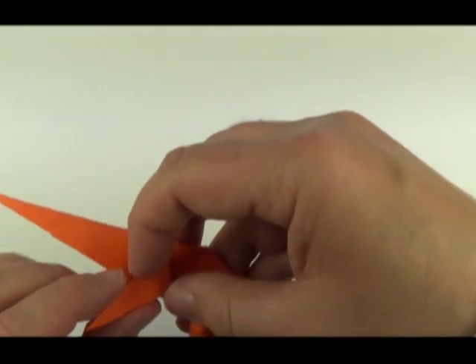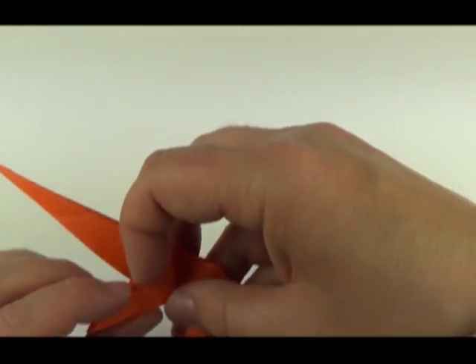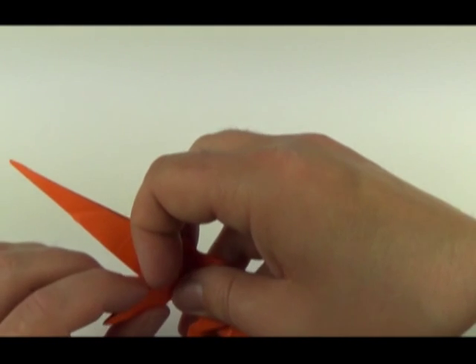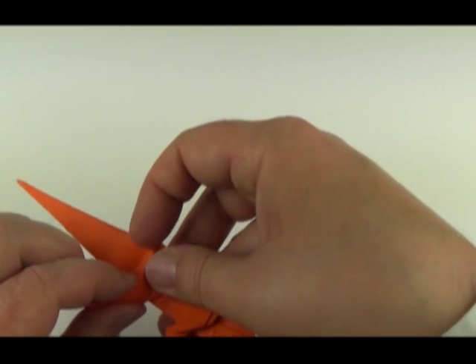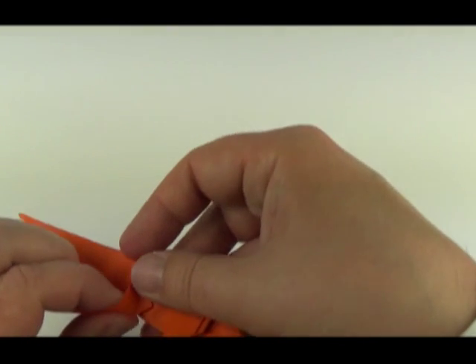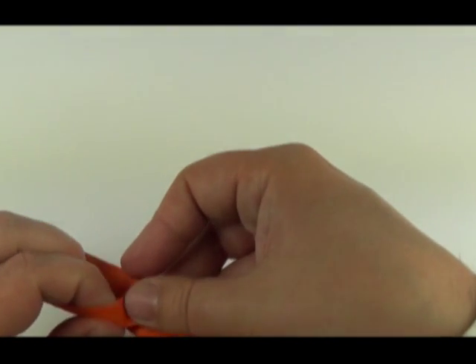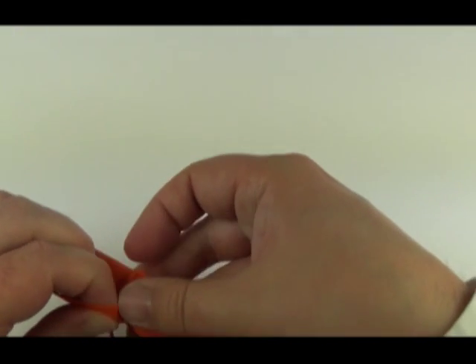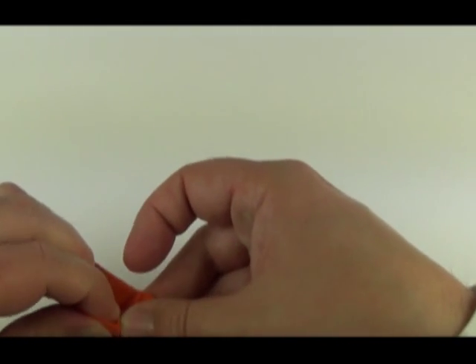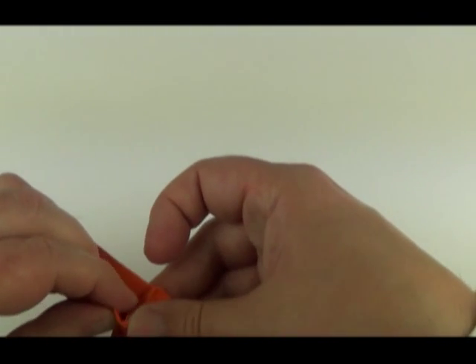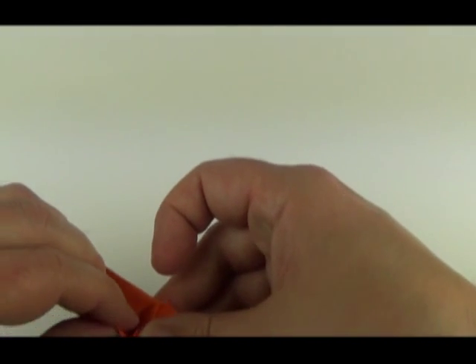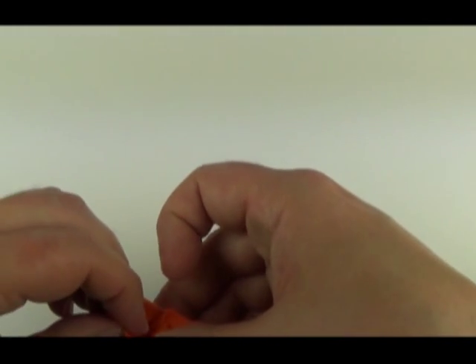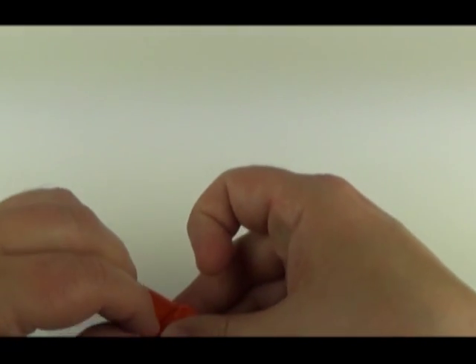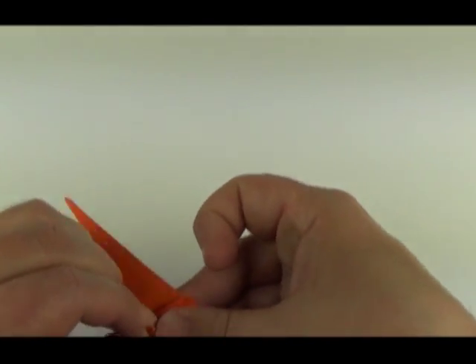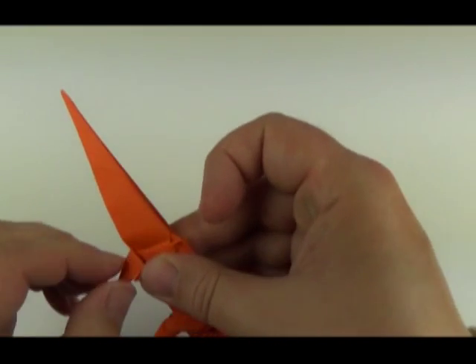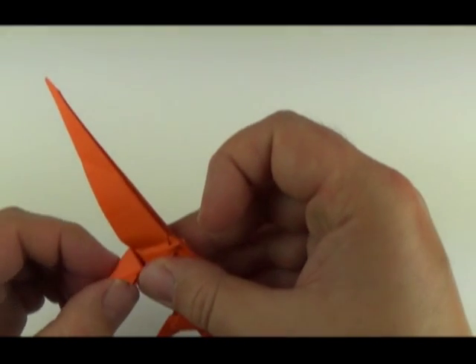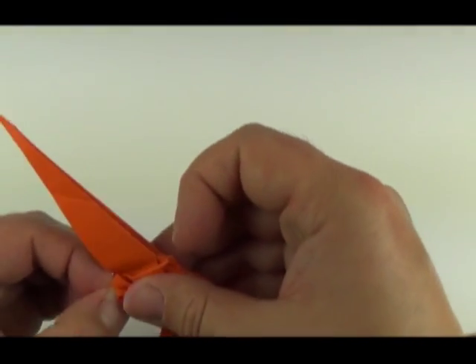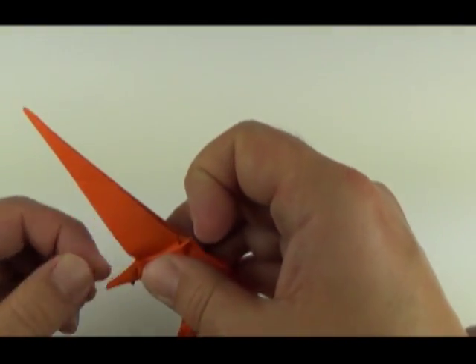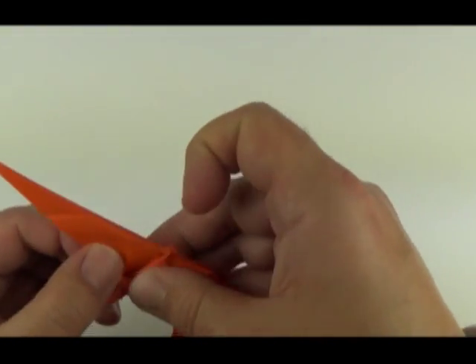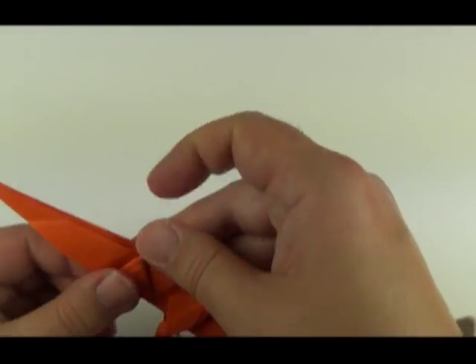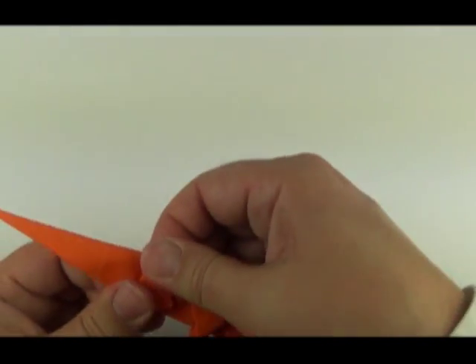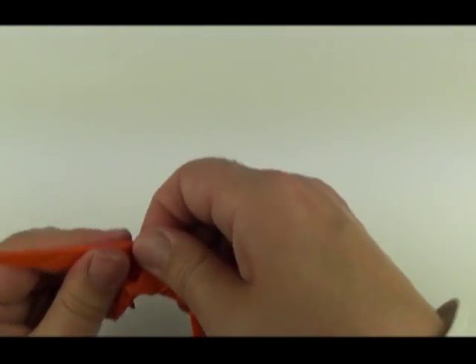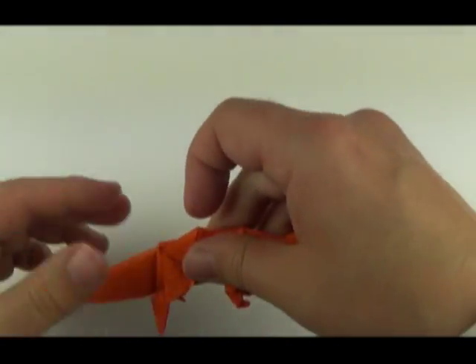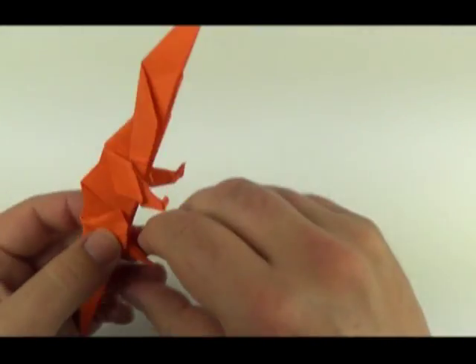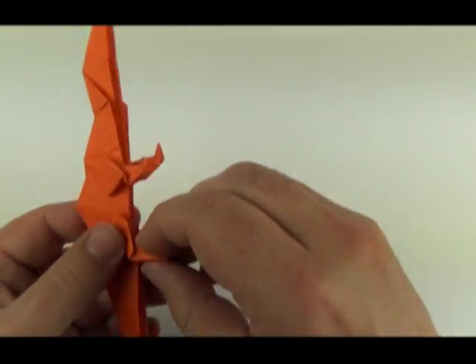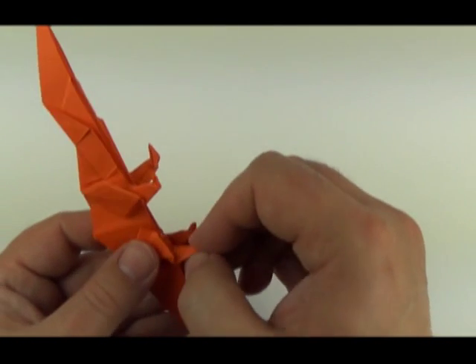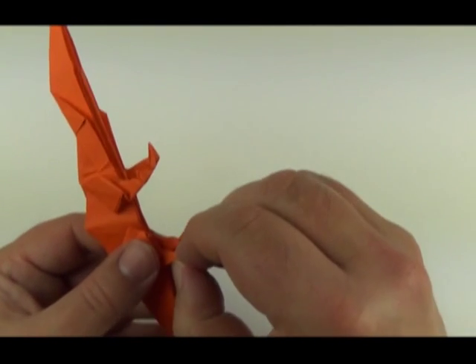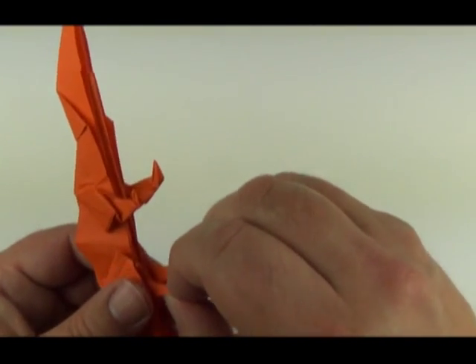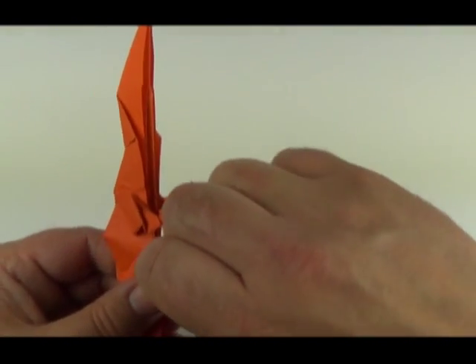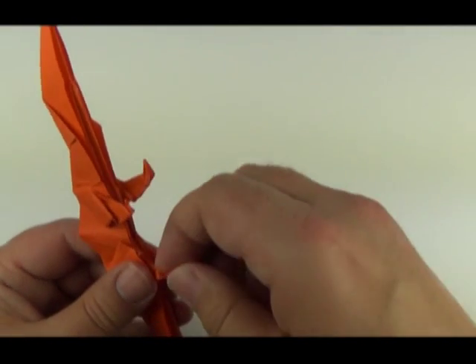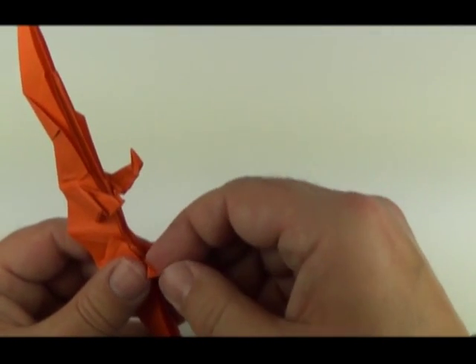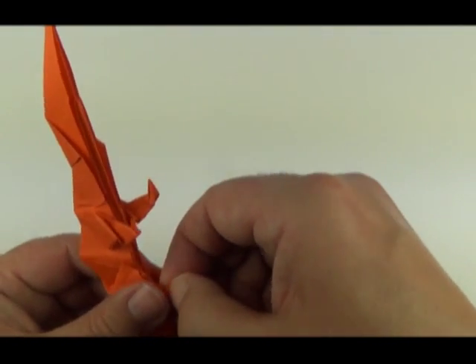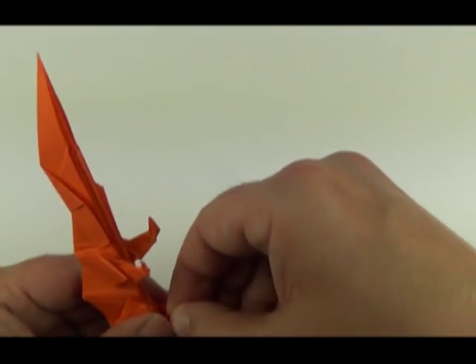For the back leg: open it up, reverse it up and down again. Take the point, fold it back and forwards again.